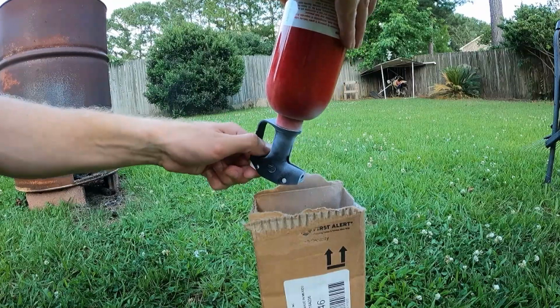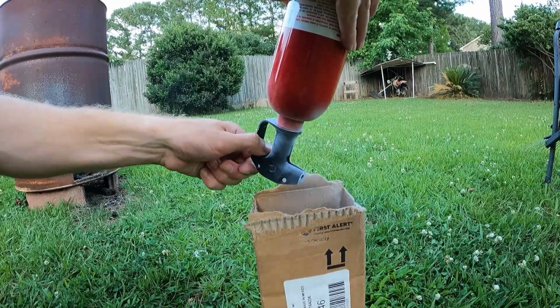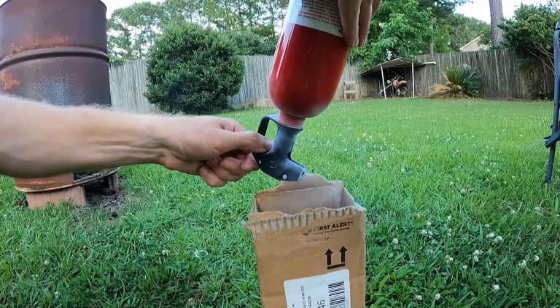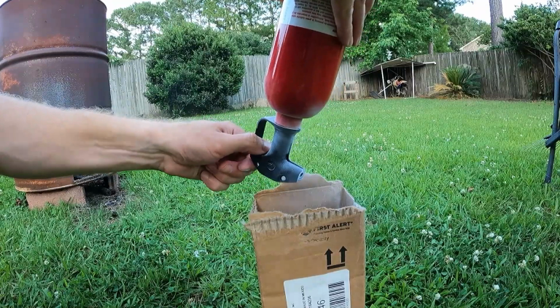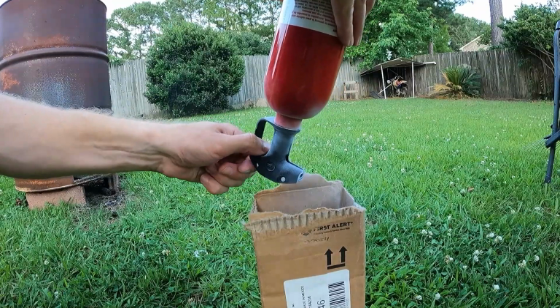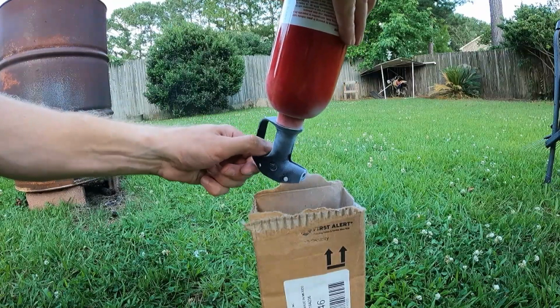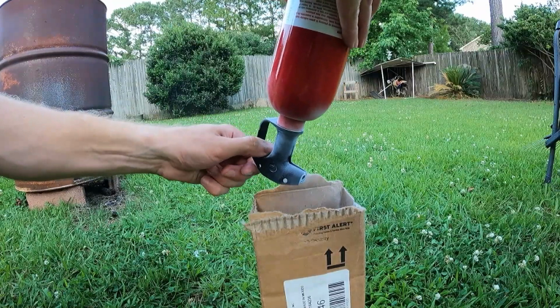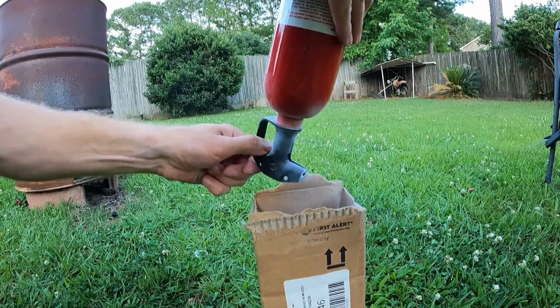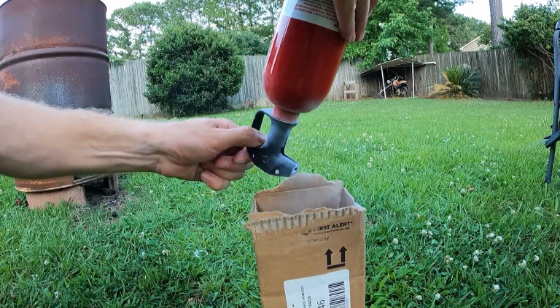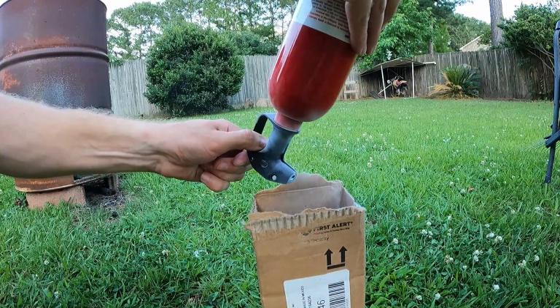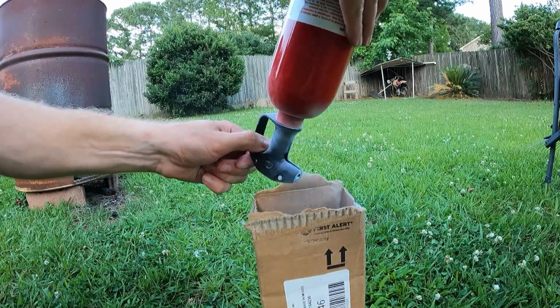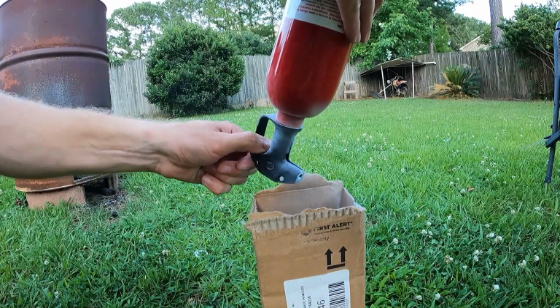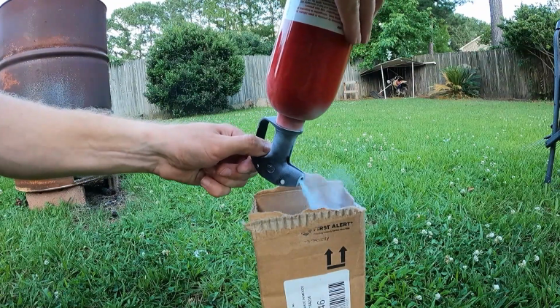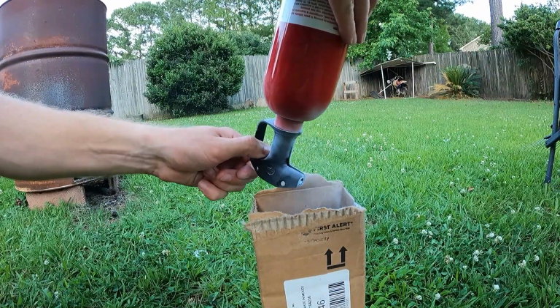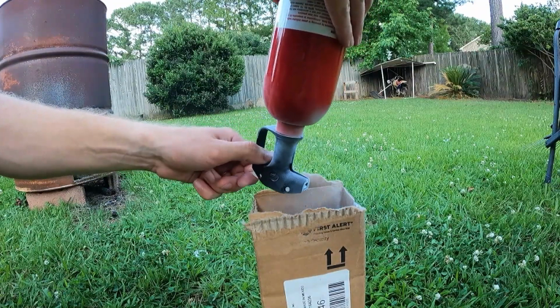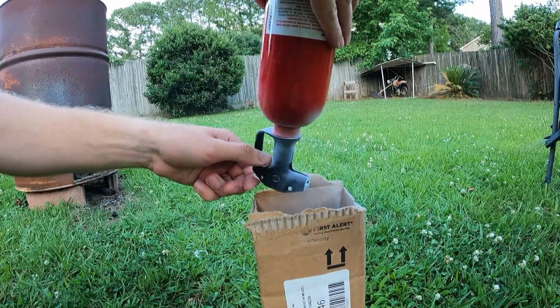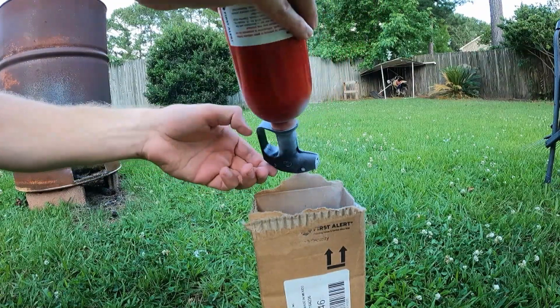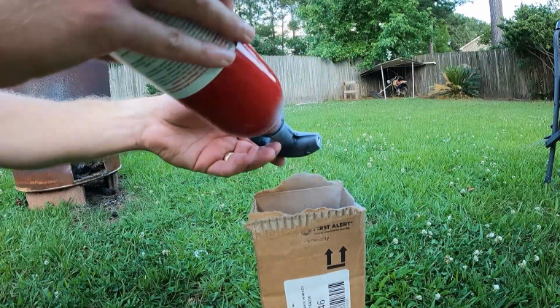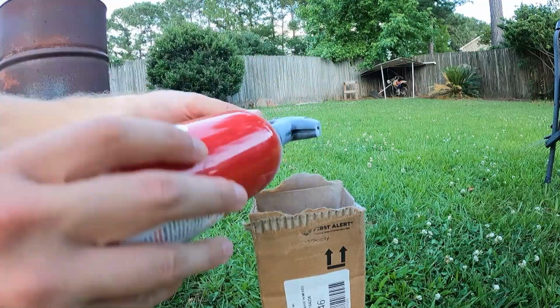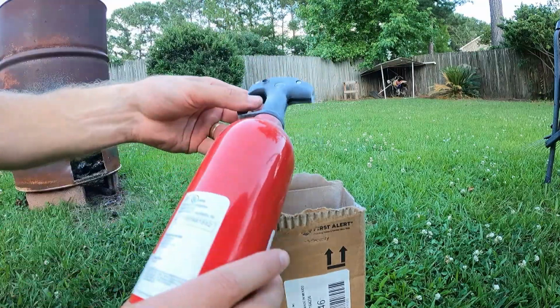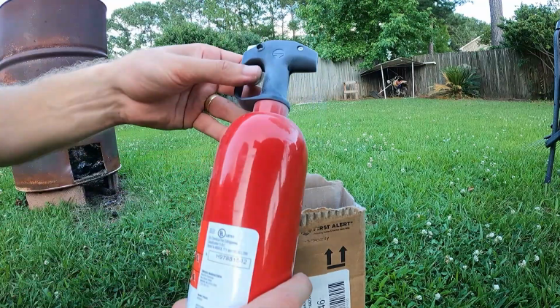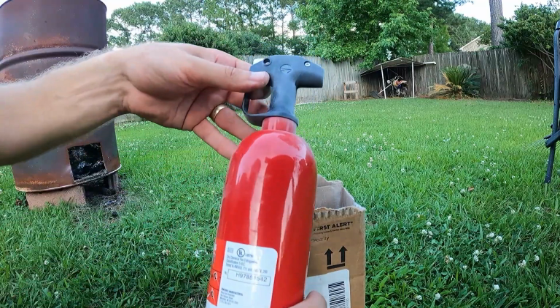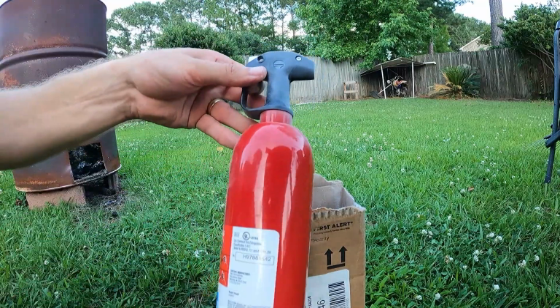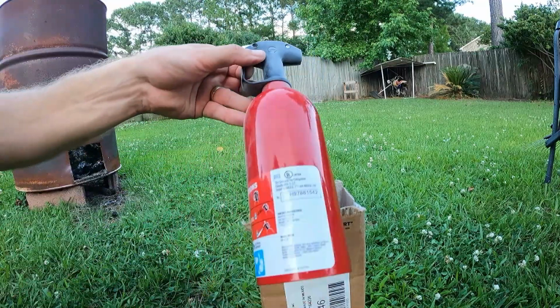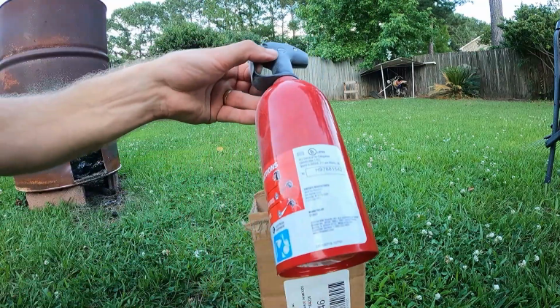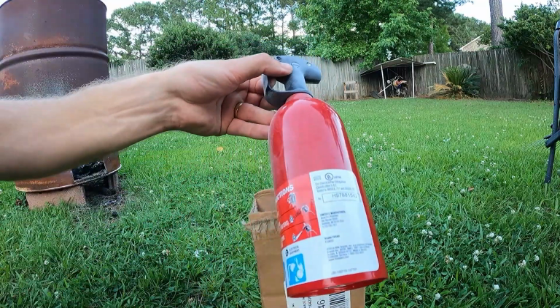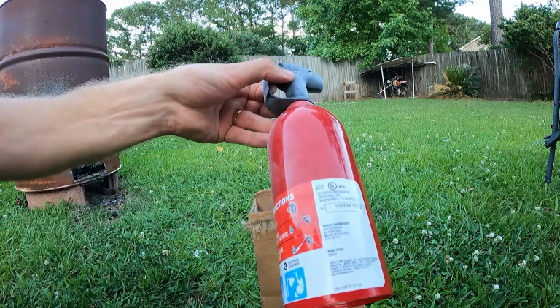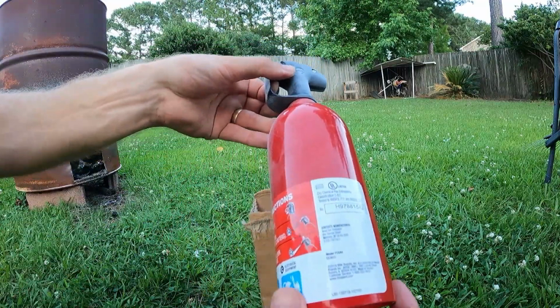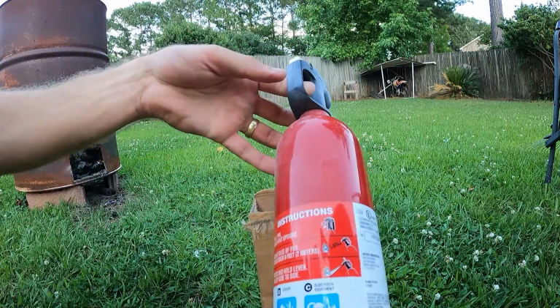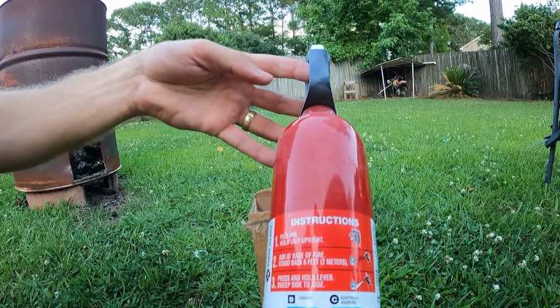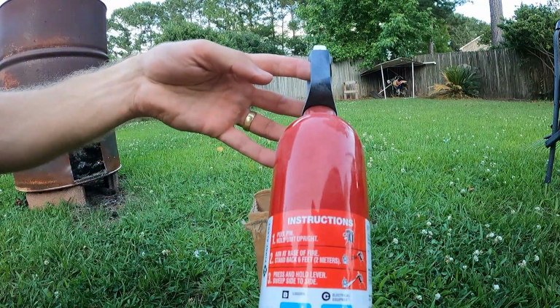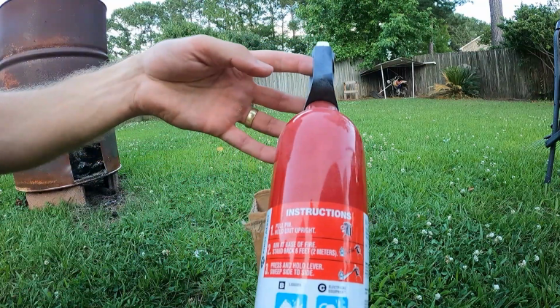That's it. Now it's depressurized and the rest of everything in here is just the powder. So you can take it to the landfill or to the recycling center and get rid of it.